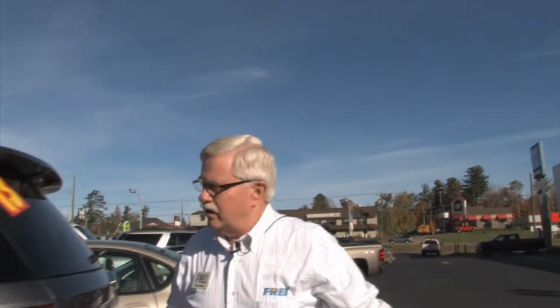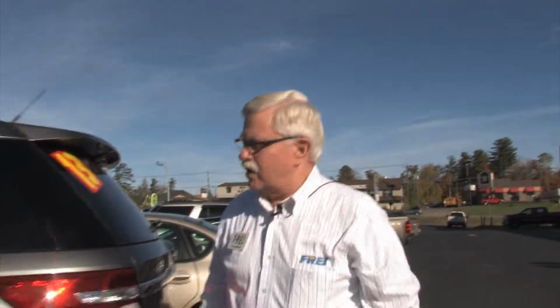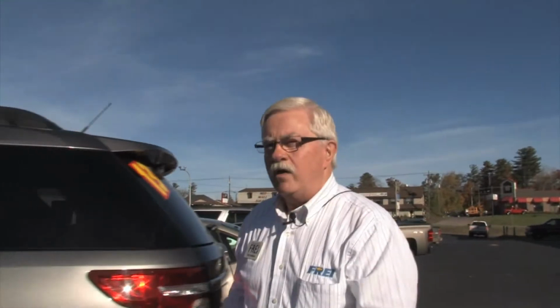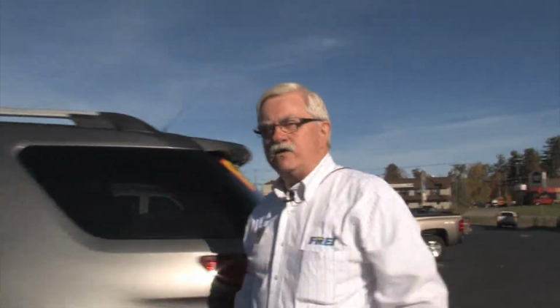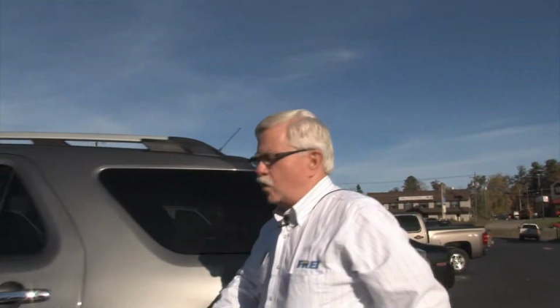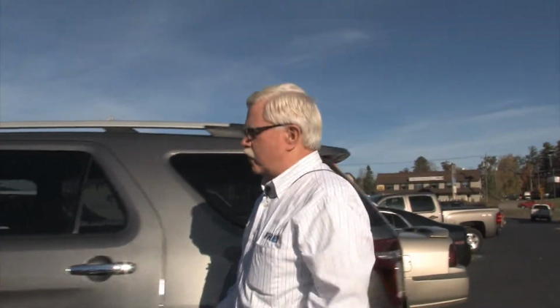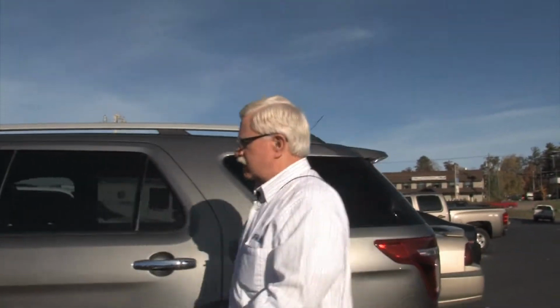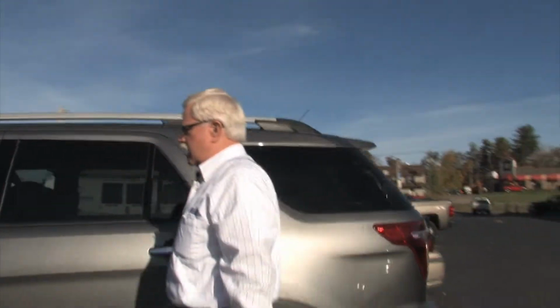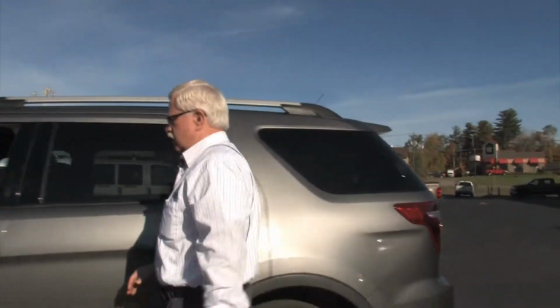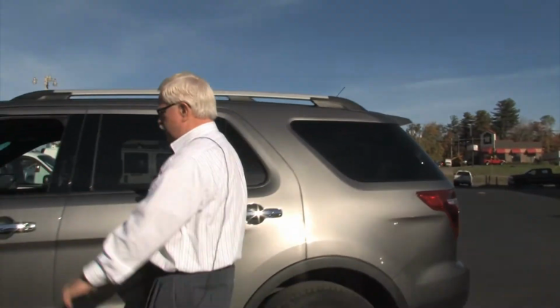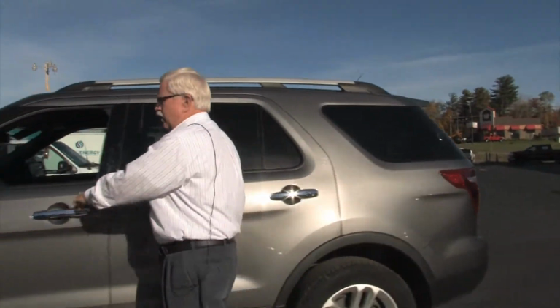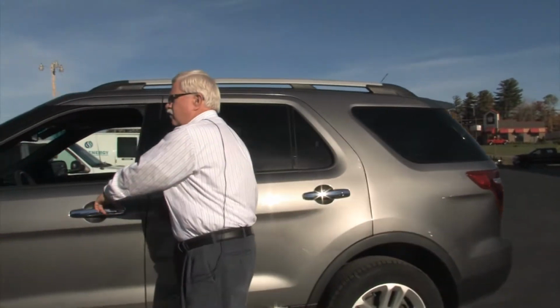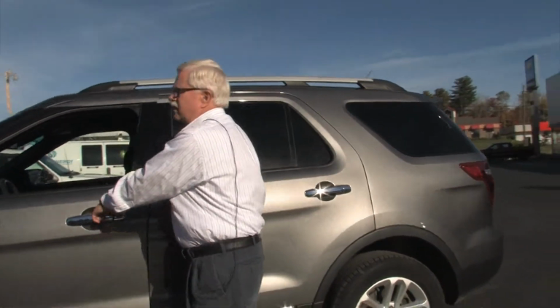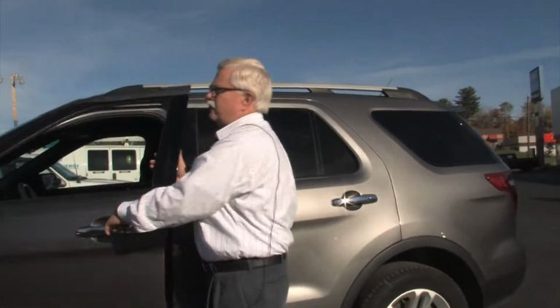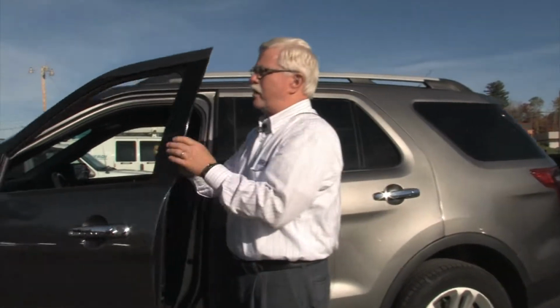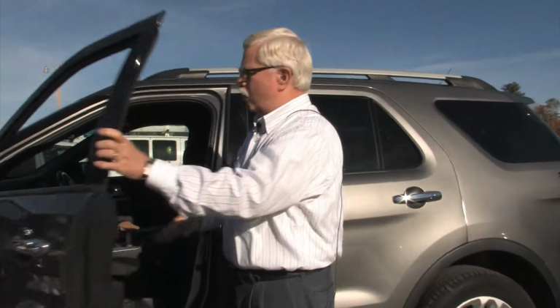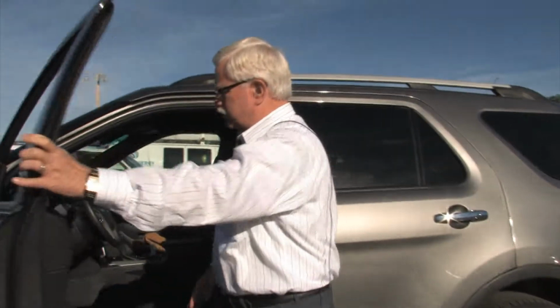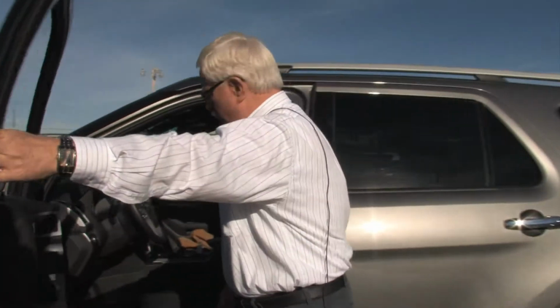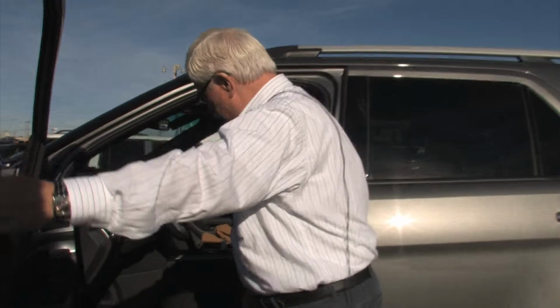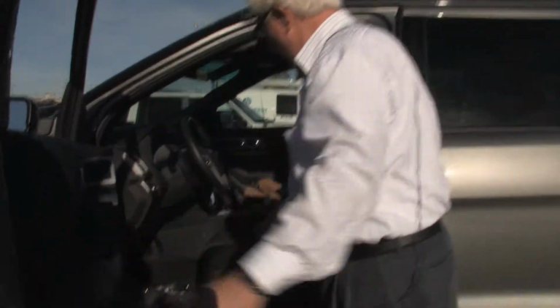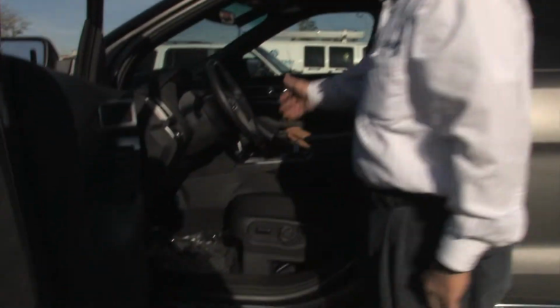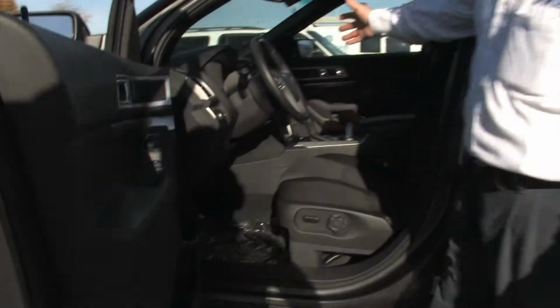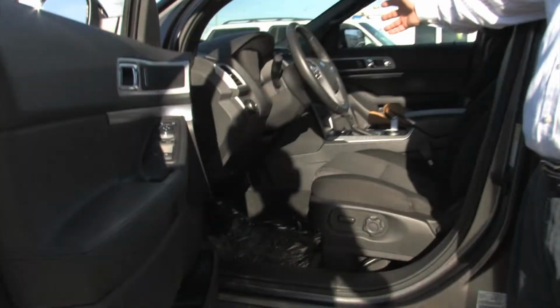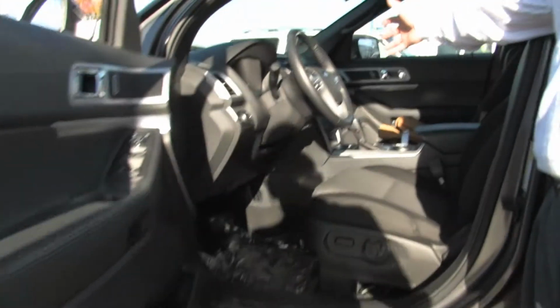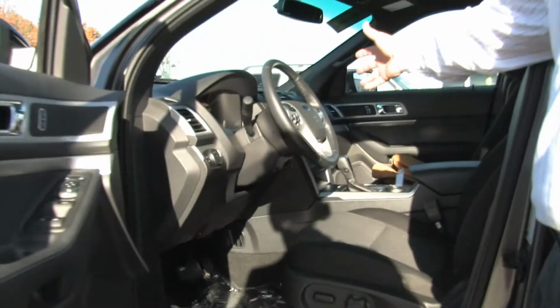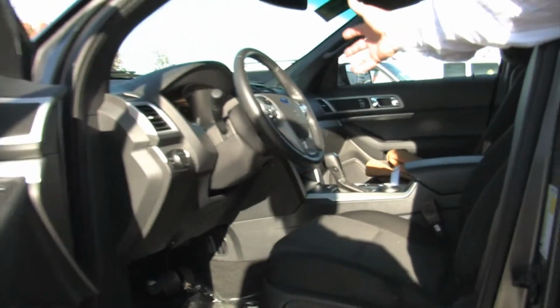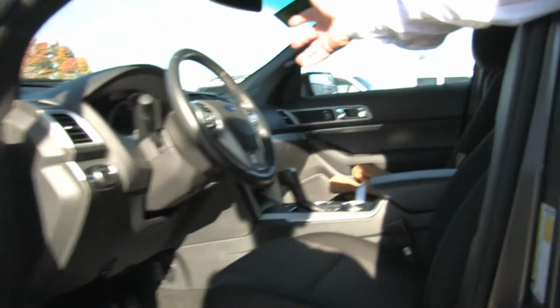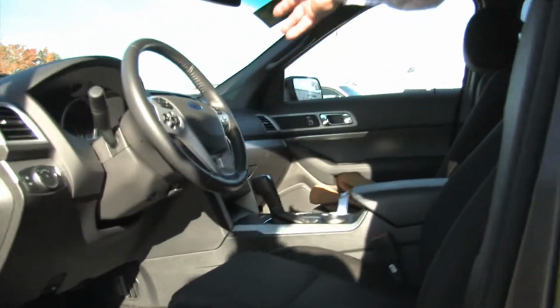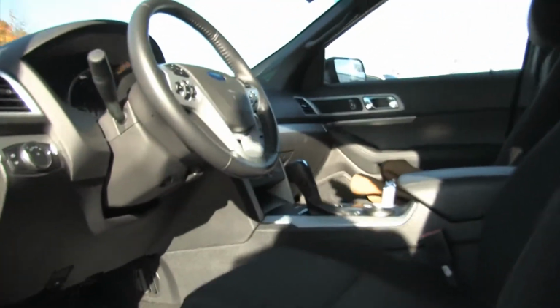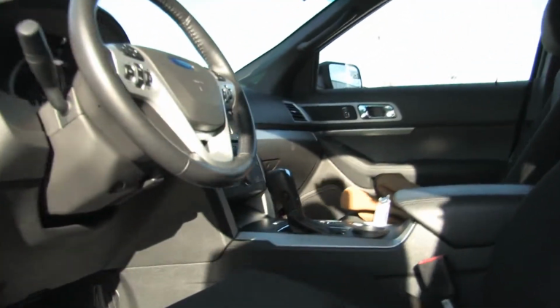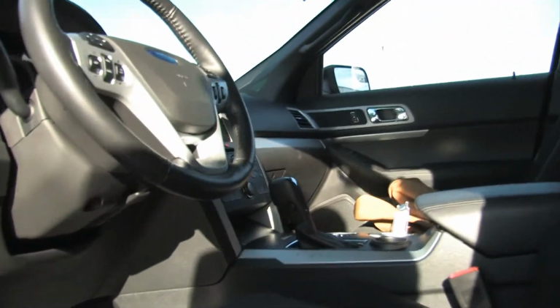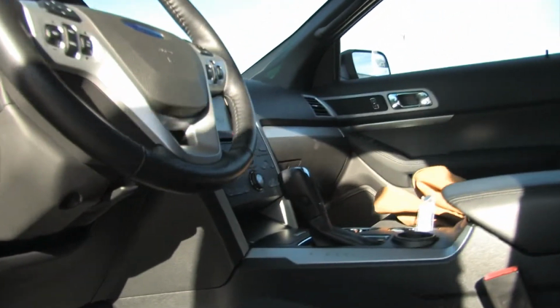This car only has 24,000 miles on it — it's ready to go. Full power windows, power locks, power seats, and a touchscreen radio that makes everything nice and easy for you to use.